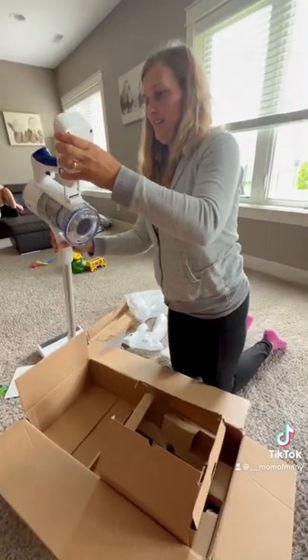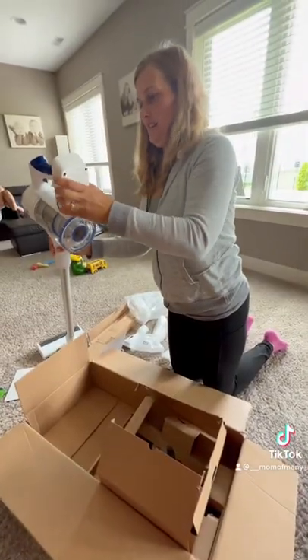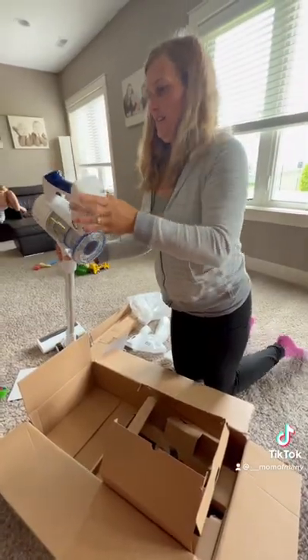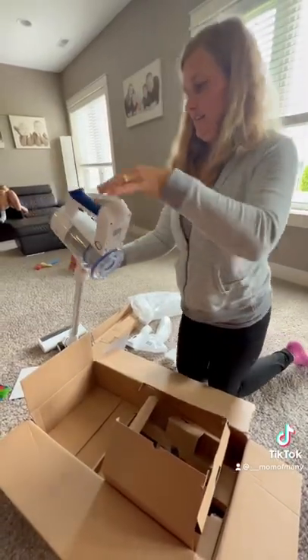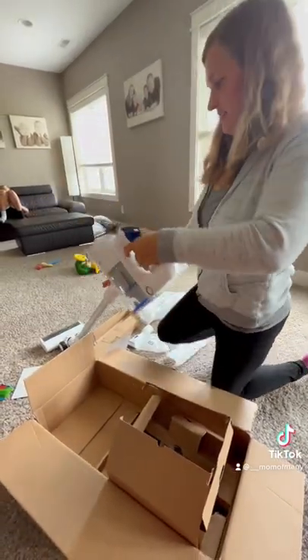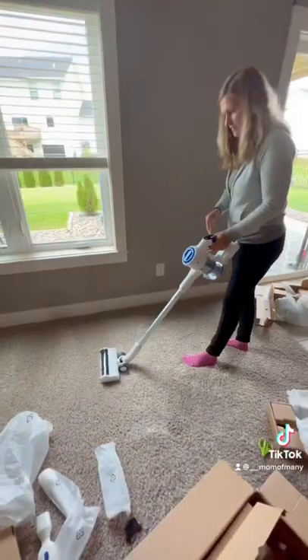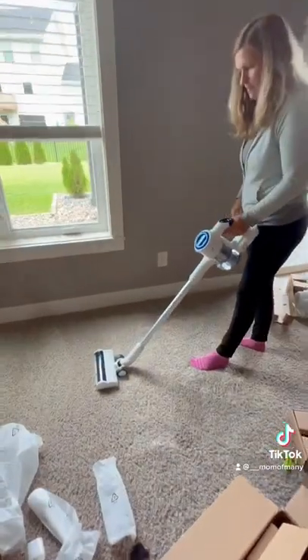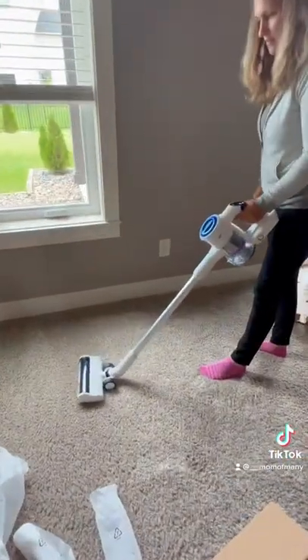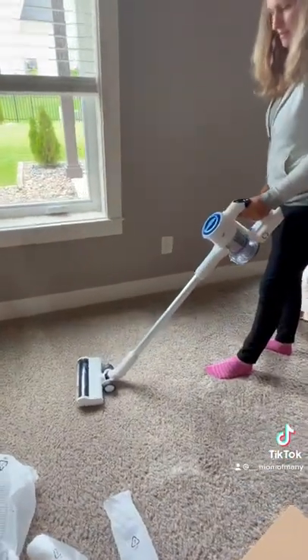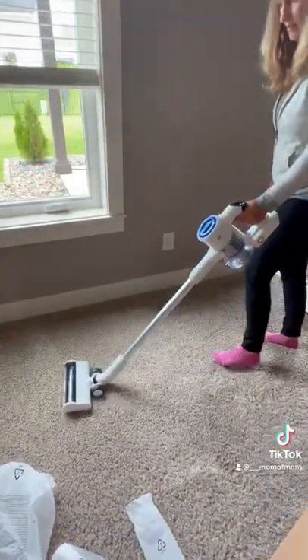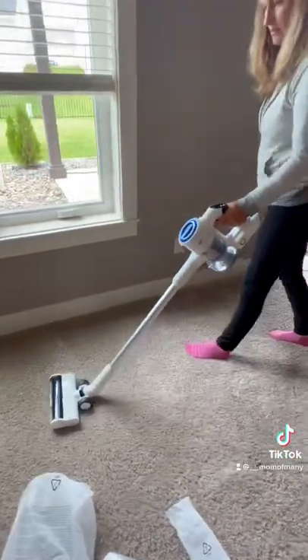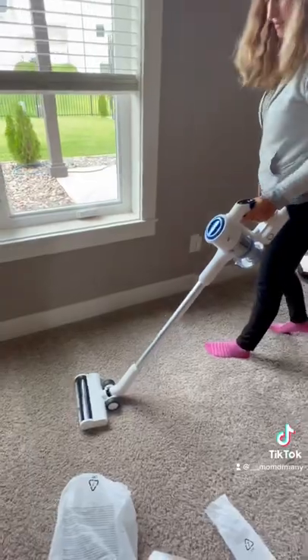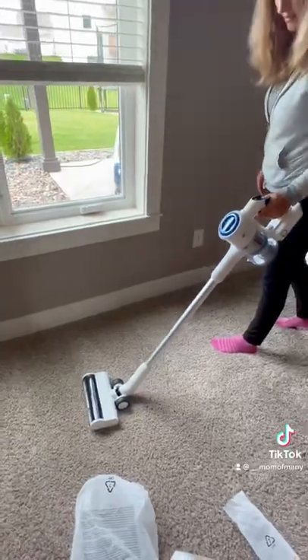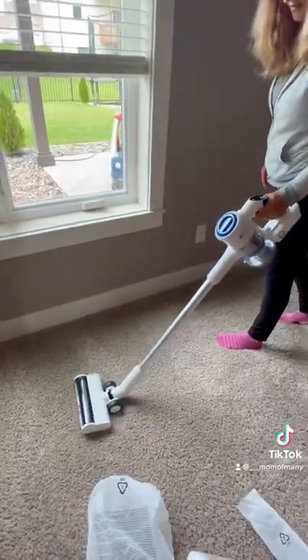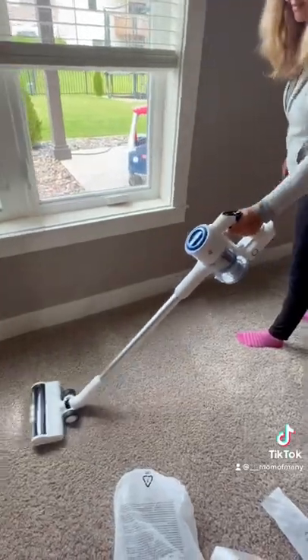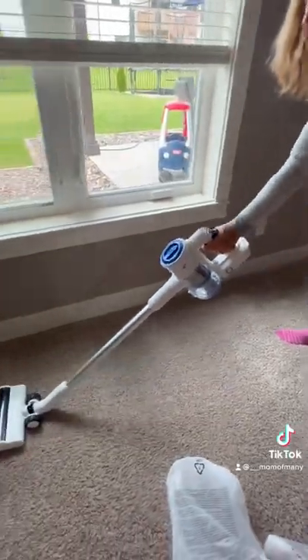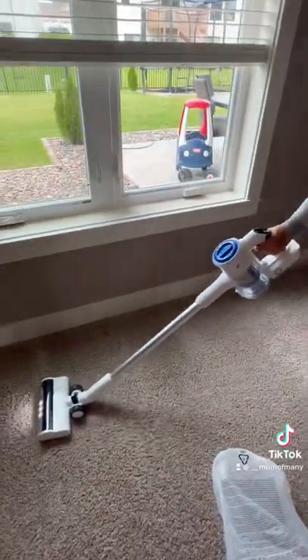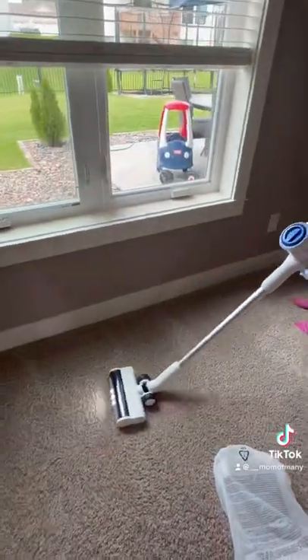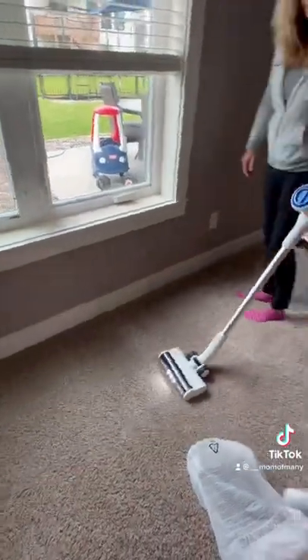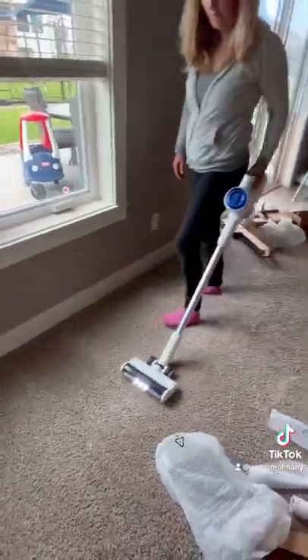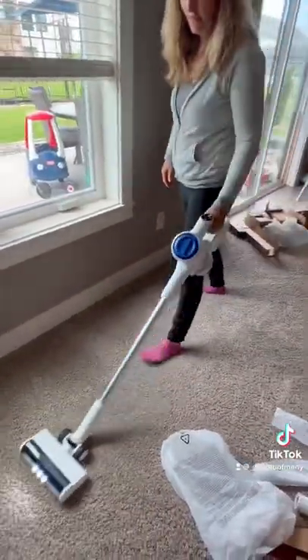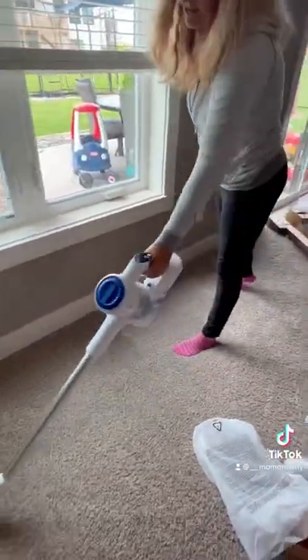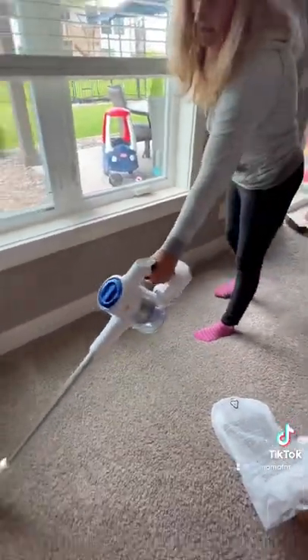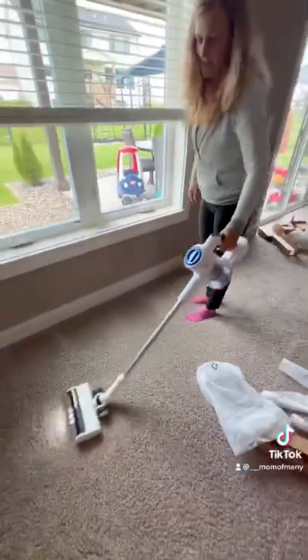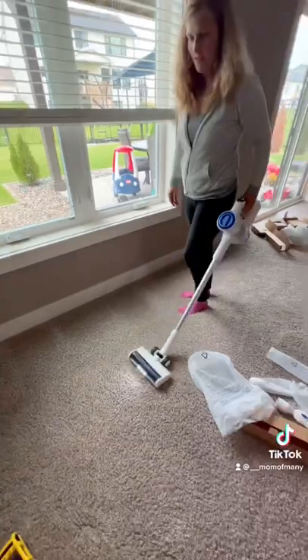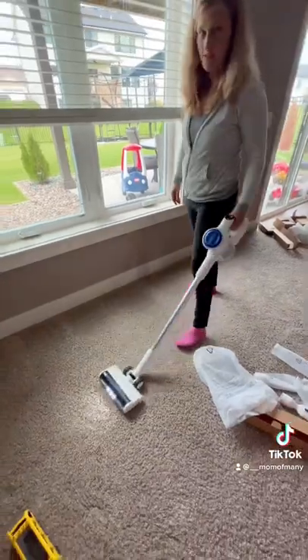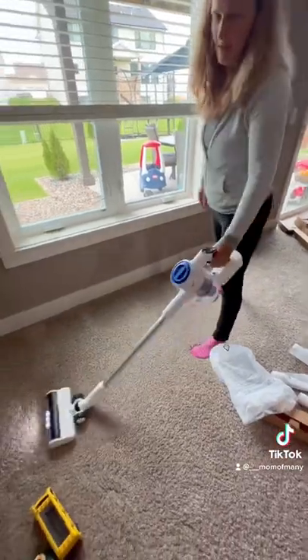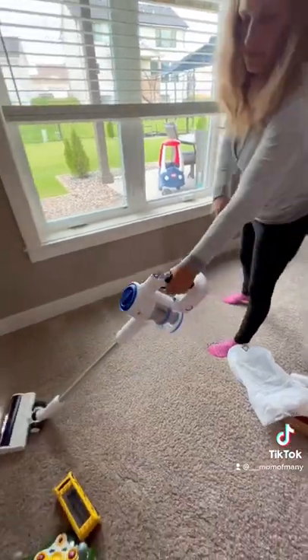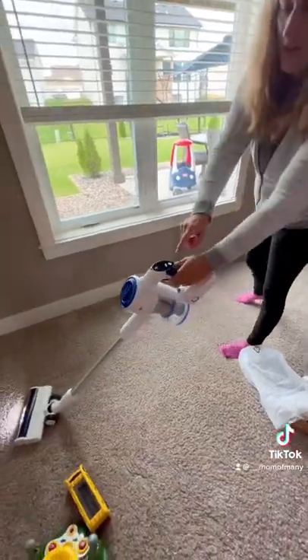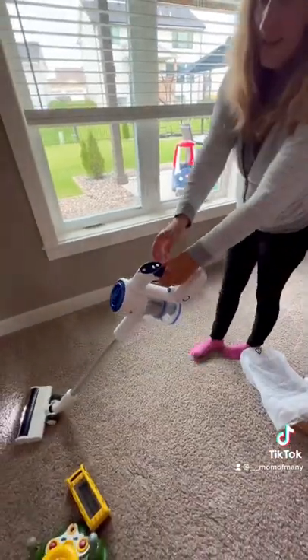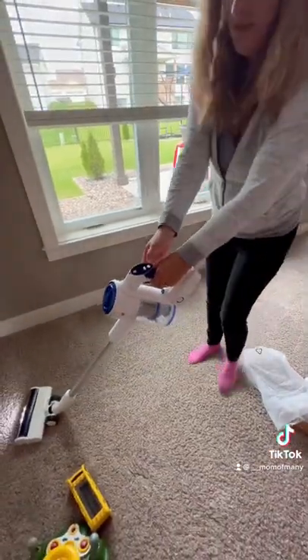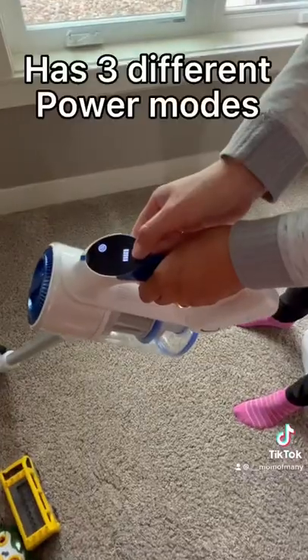We got two of those vacuums and they have simple, easy one-click batteries that you can just take off and swap out, so you always have a battery ready to go. That just makes it way easier for people in the house.